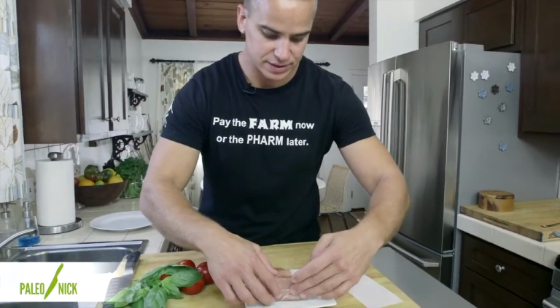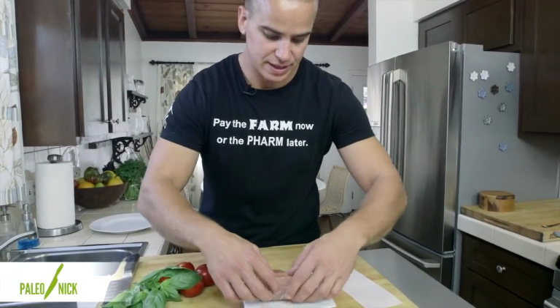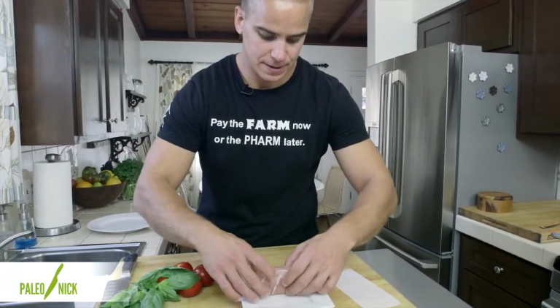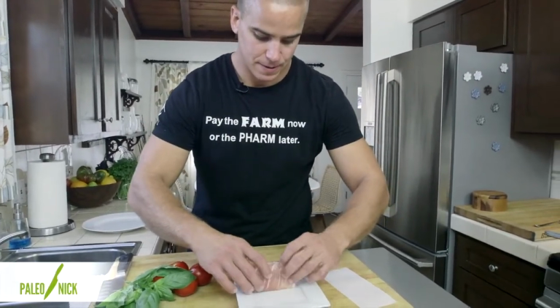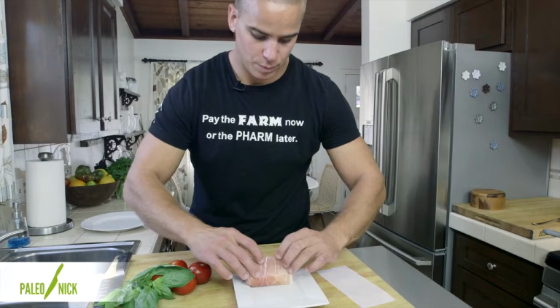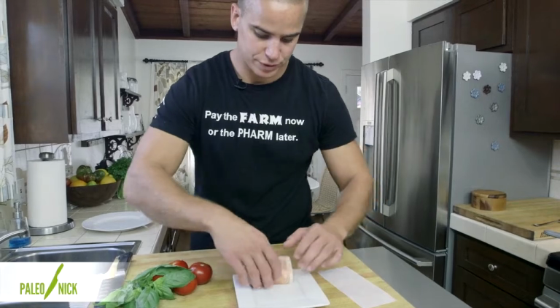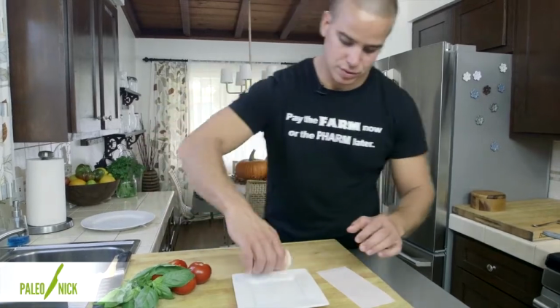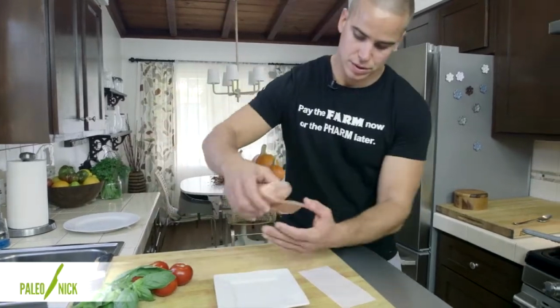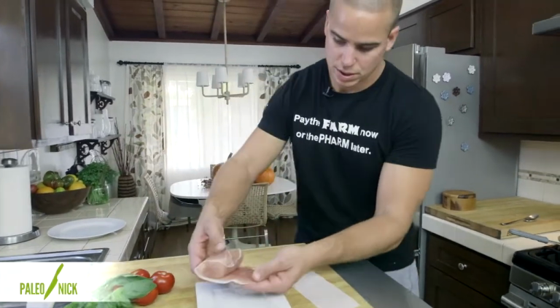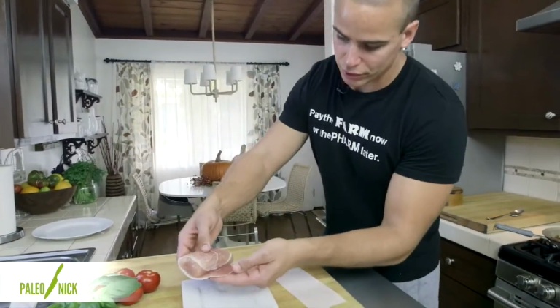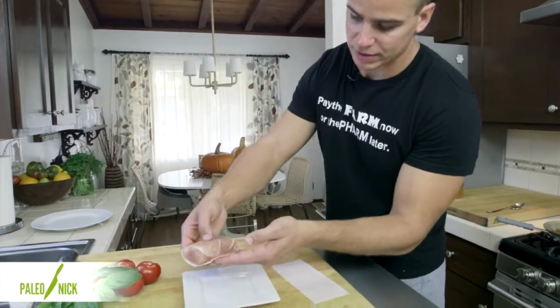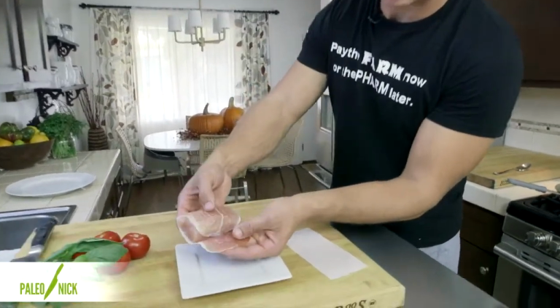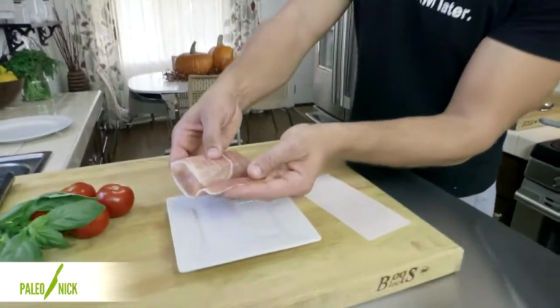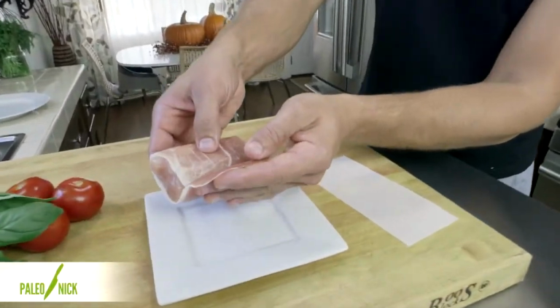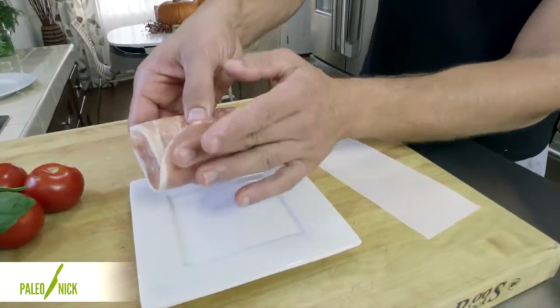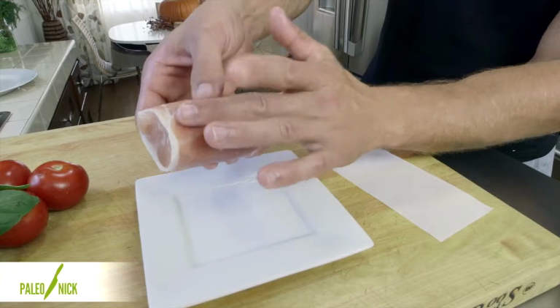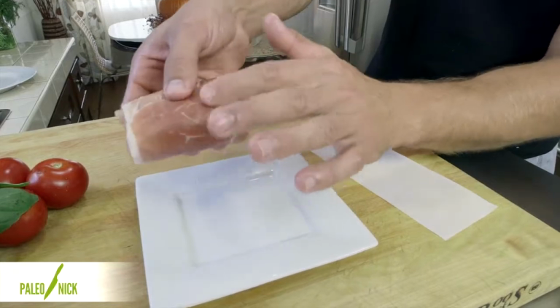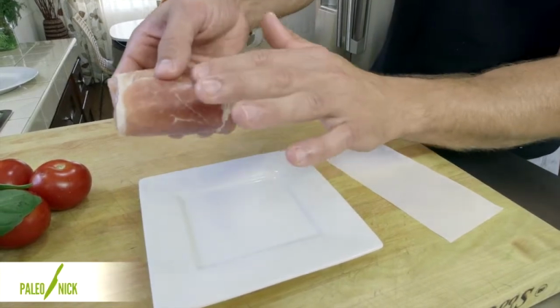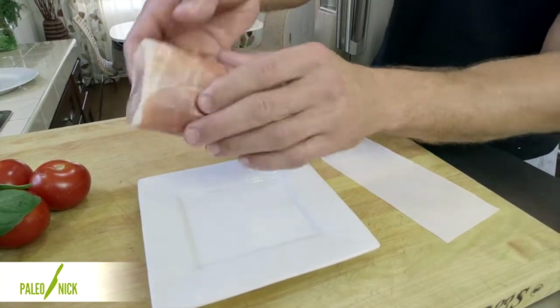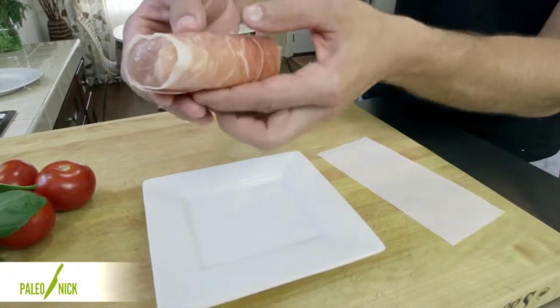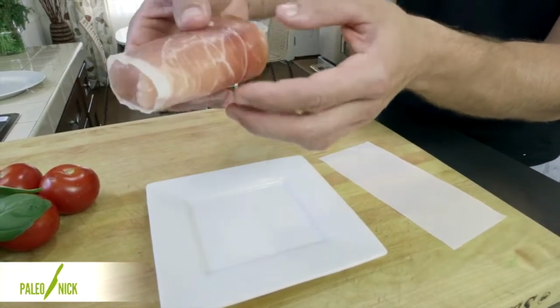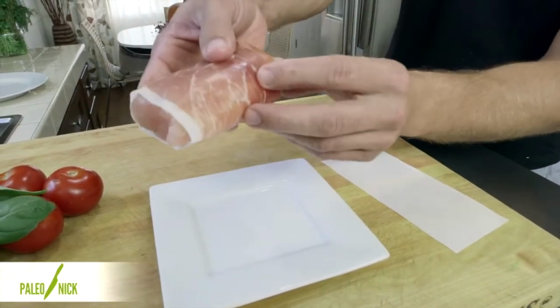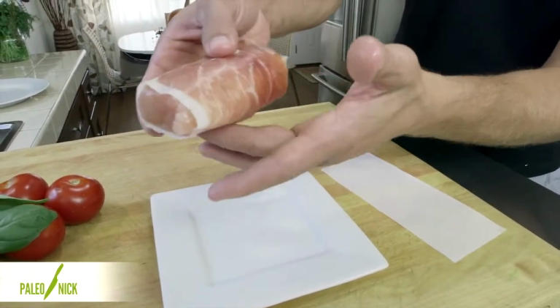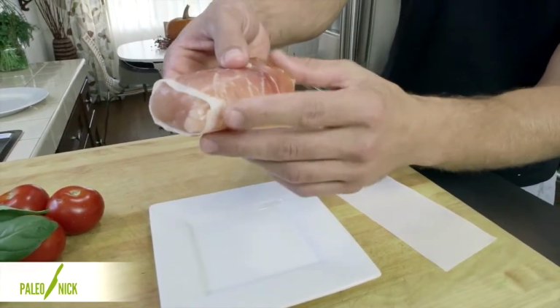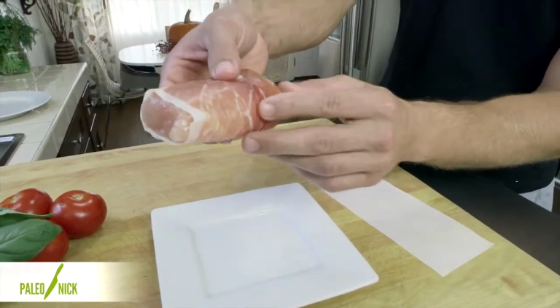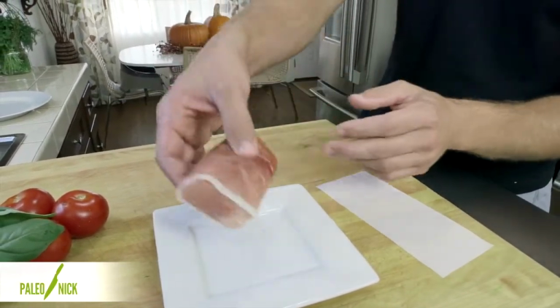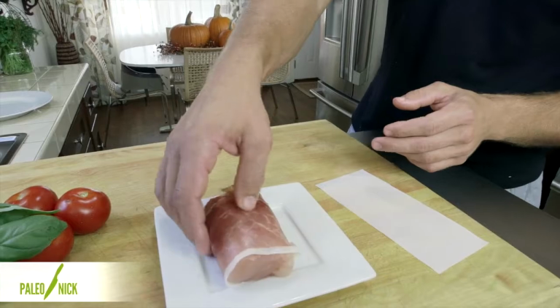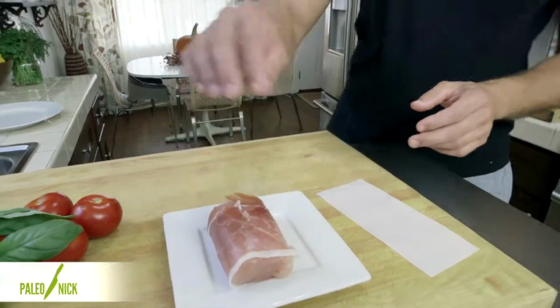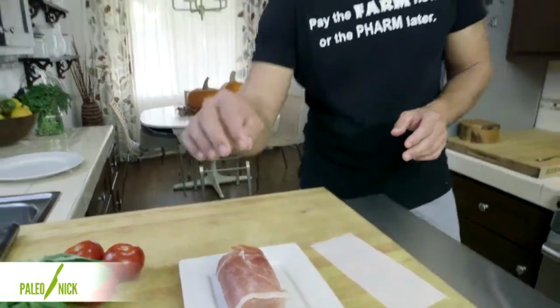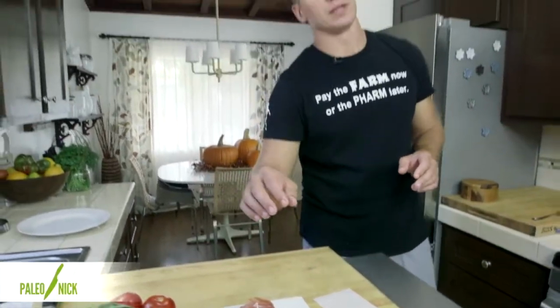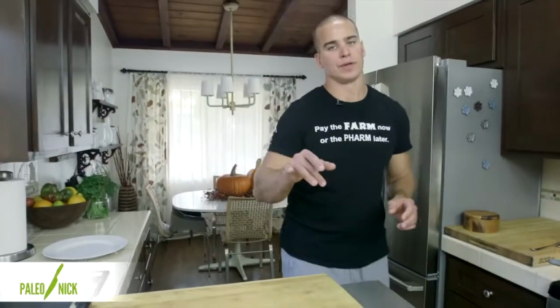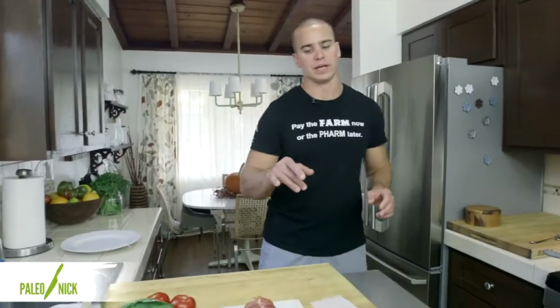But this one doesn't need much more than this. I'll just lay the opah on the prosciutto, roll it across, and all you've got to do is make sure that you get overlap so that we can seal this all together. You could add a little bit of salt on there, but I don't think we'll need it.